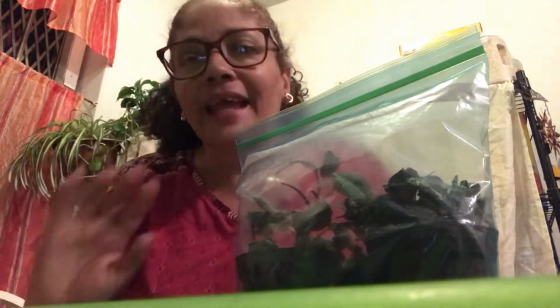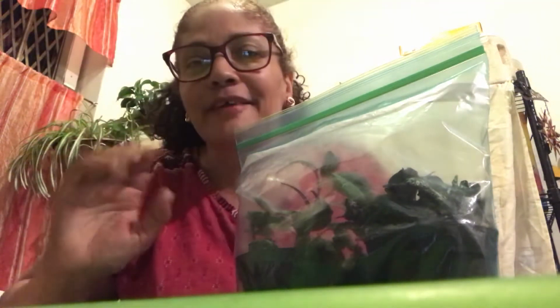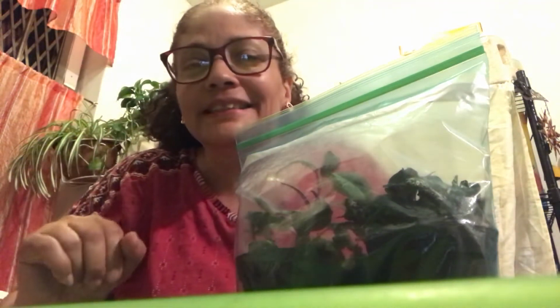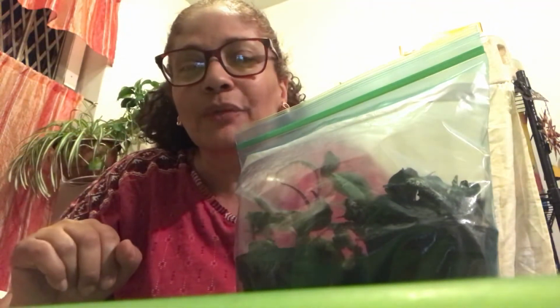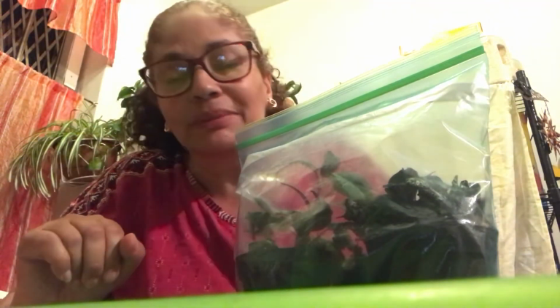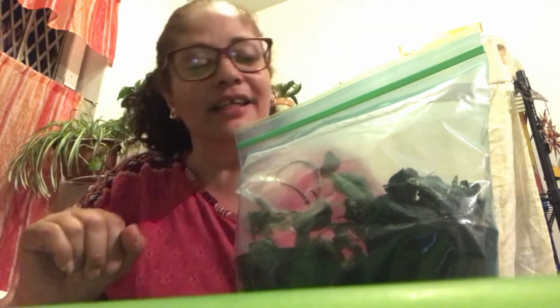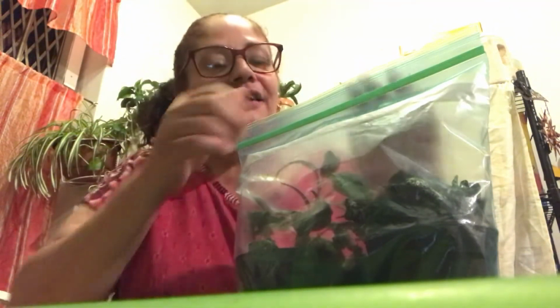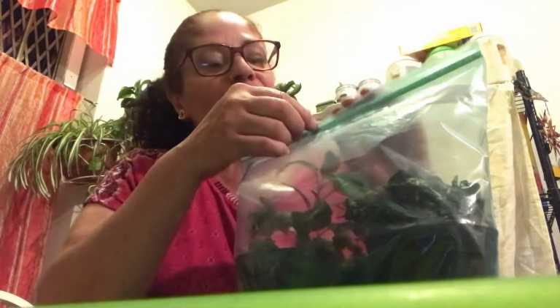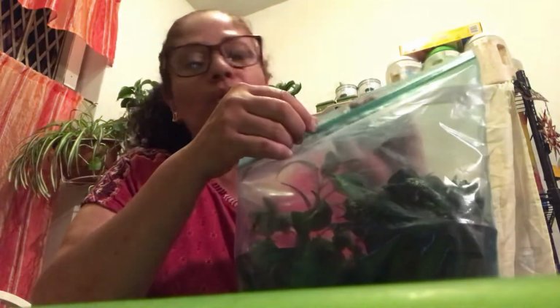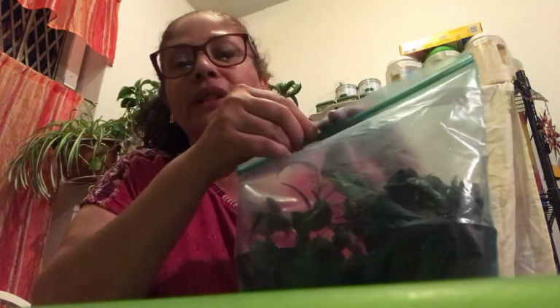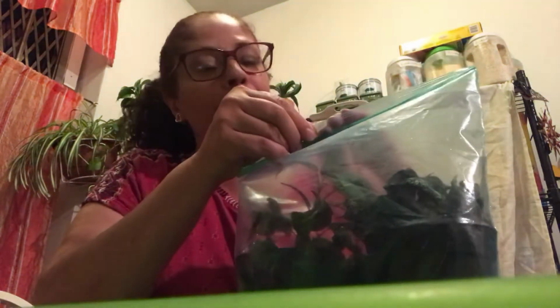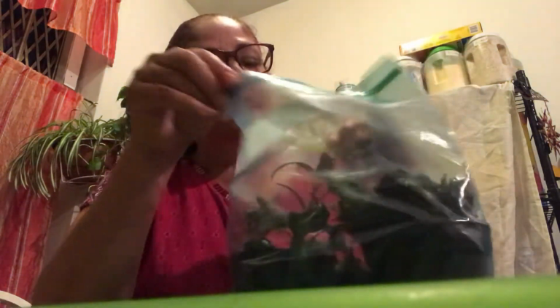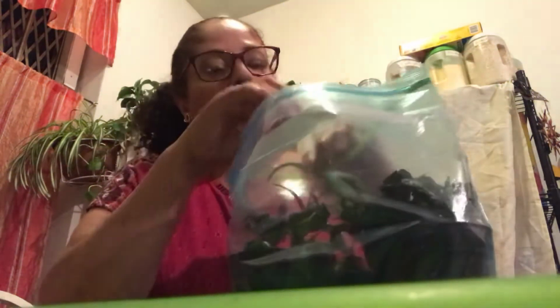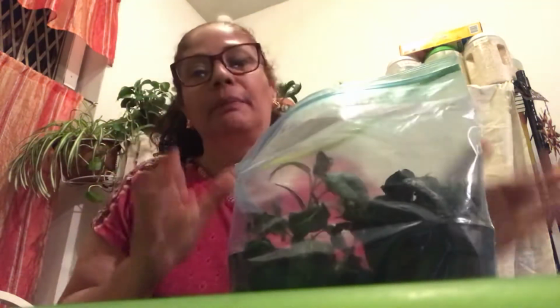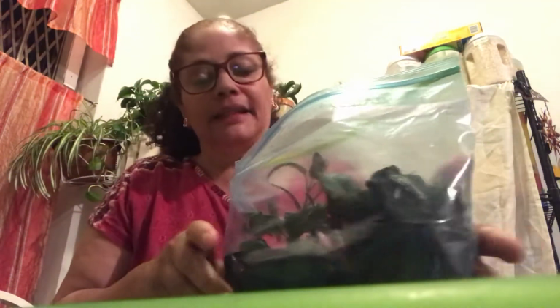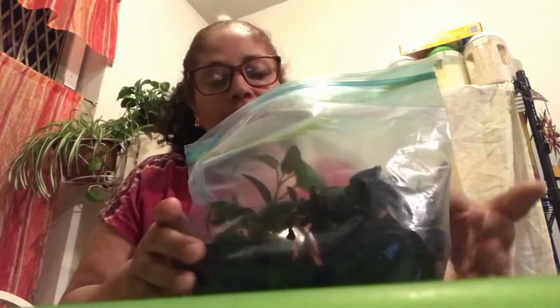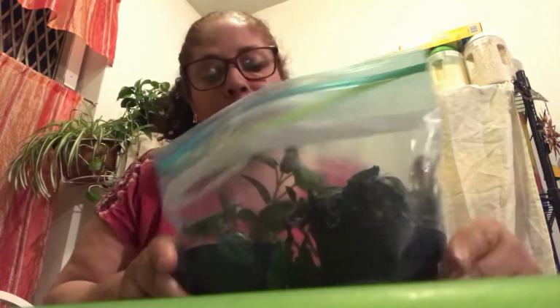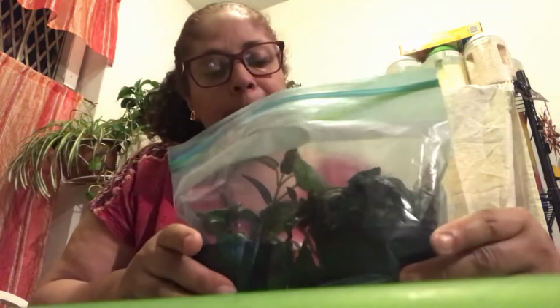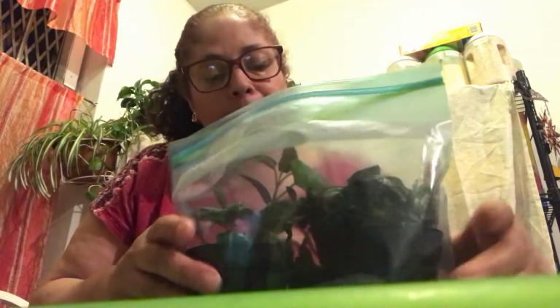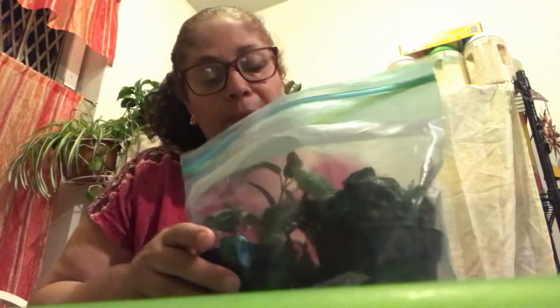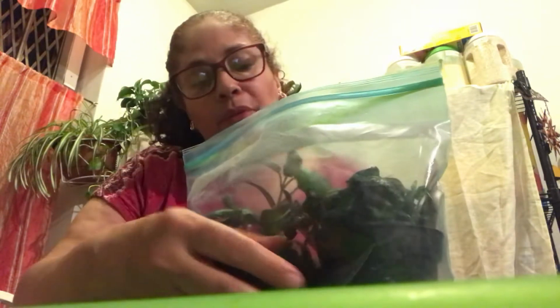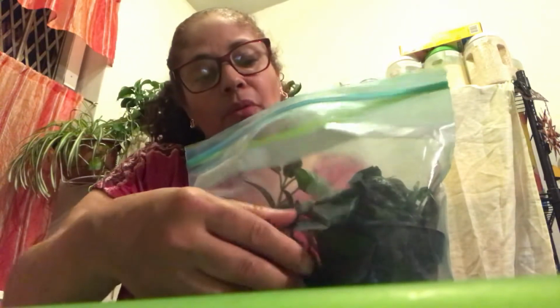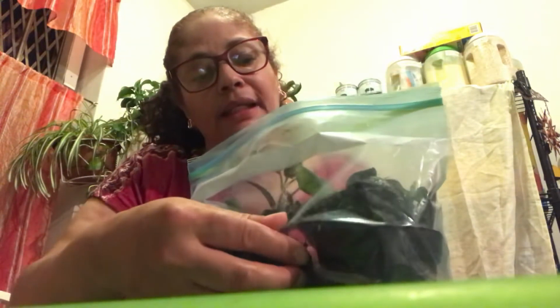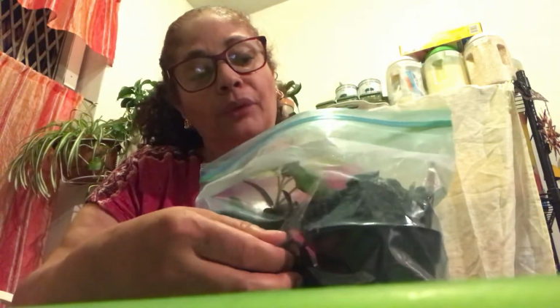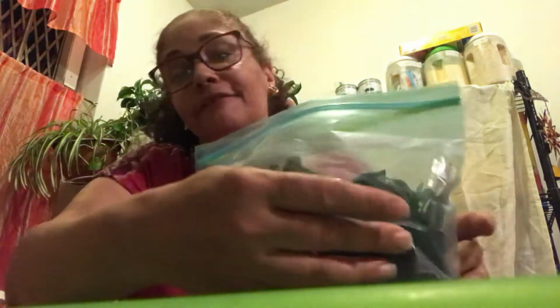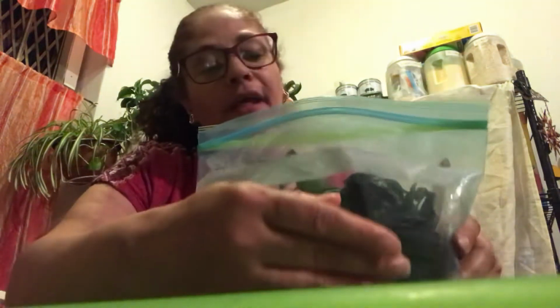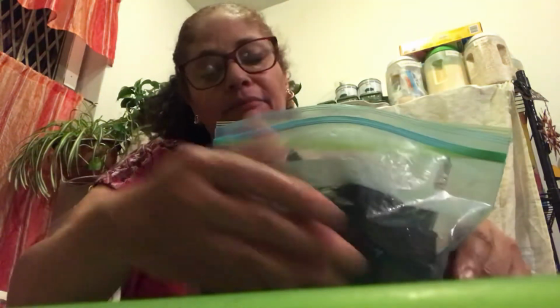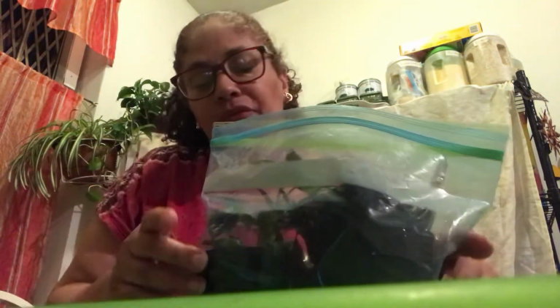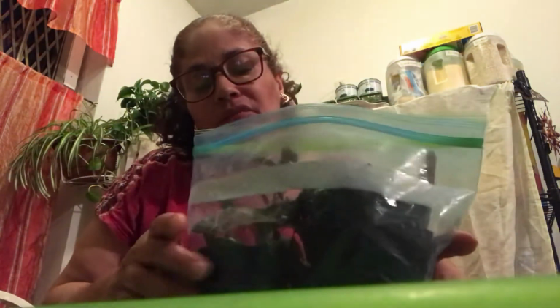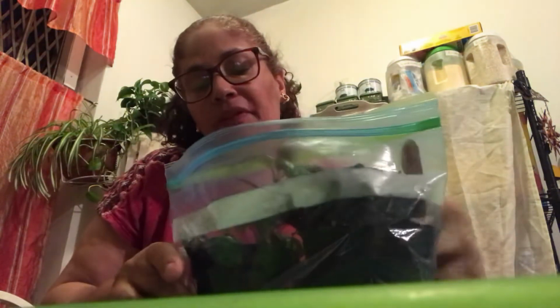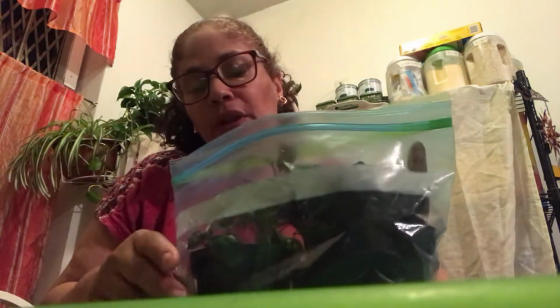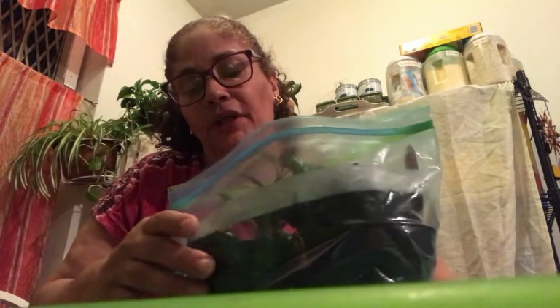Hey, Marisa here with House Plenty Light. I just want to show you quickly a couple of plants that I had that apparently were not getting enough water and they got really pathetic looking.